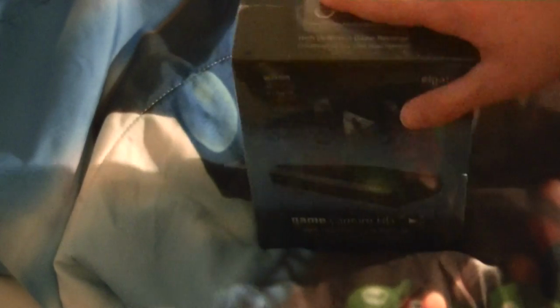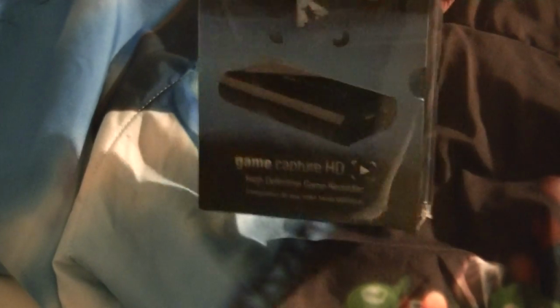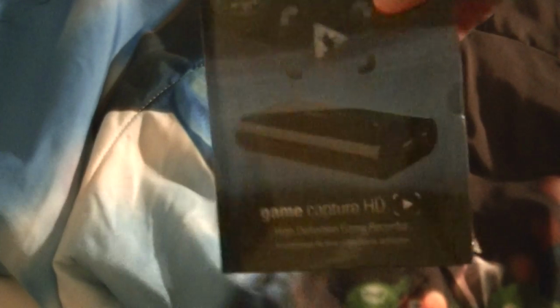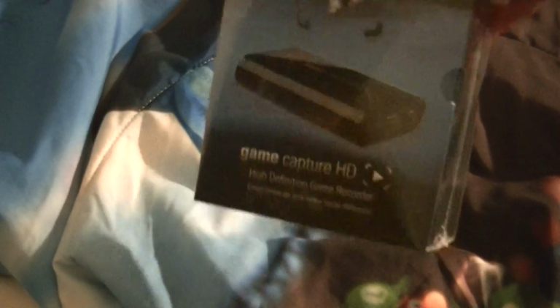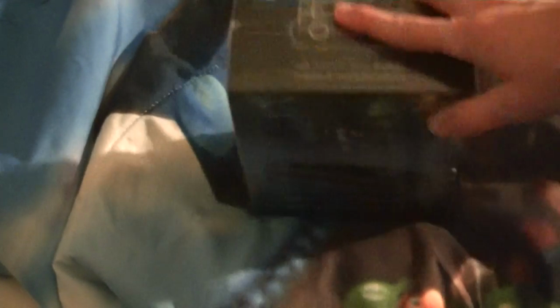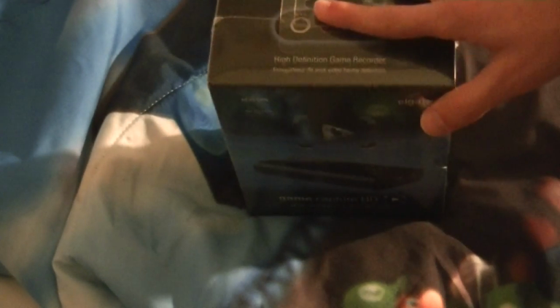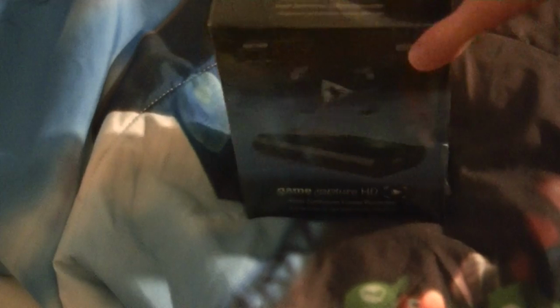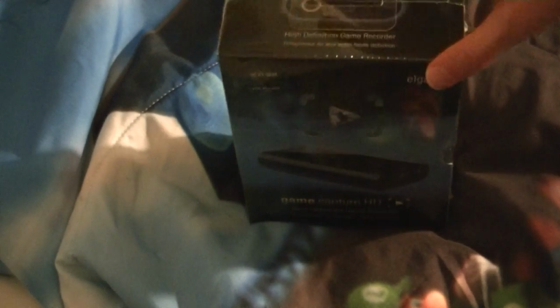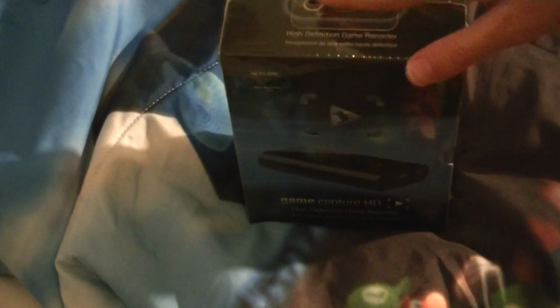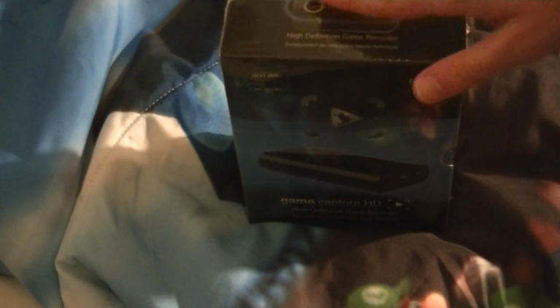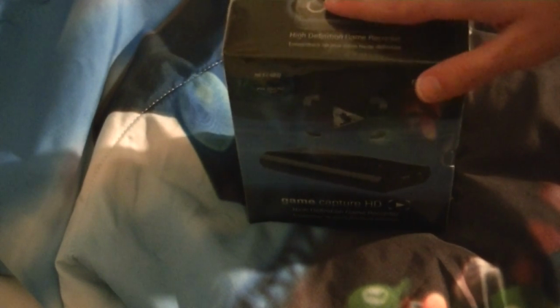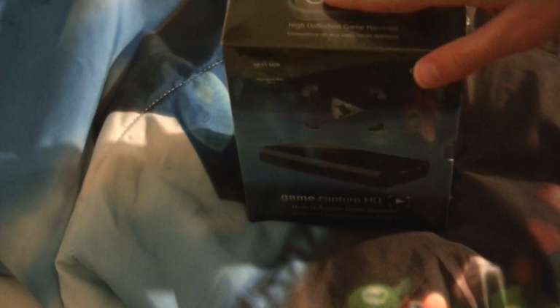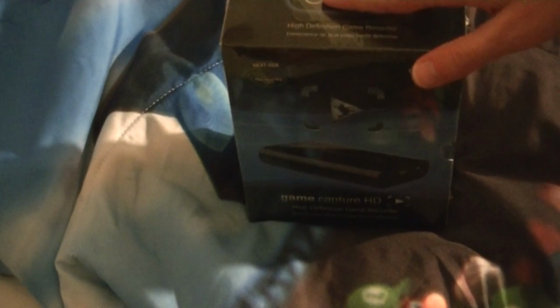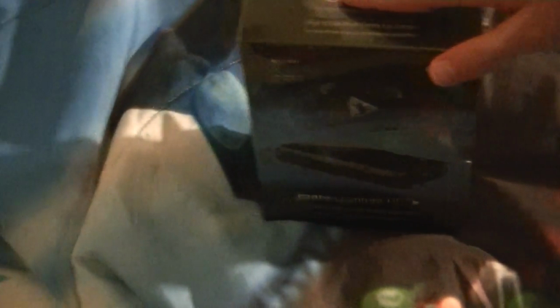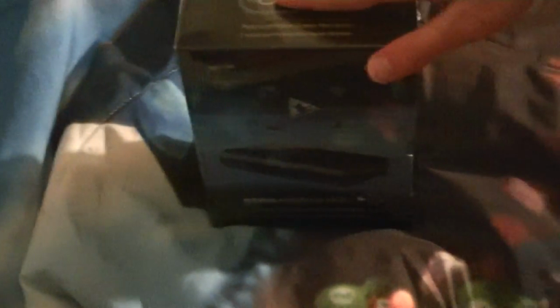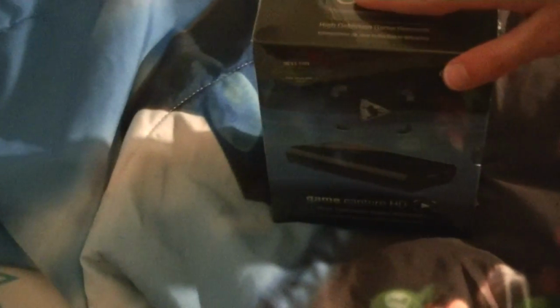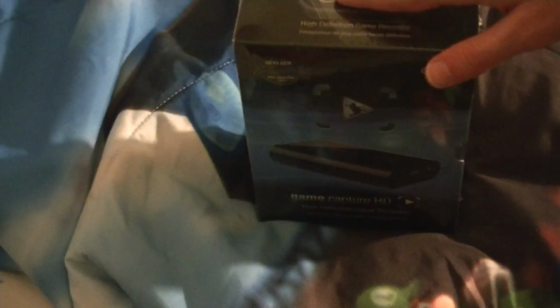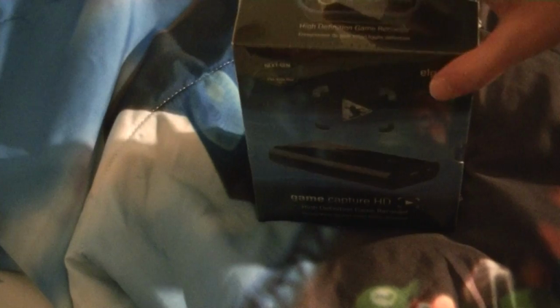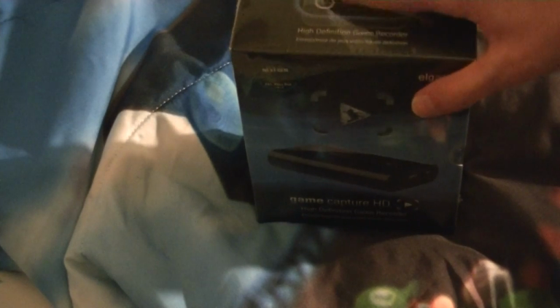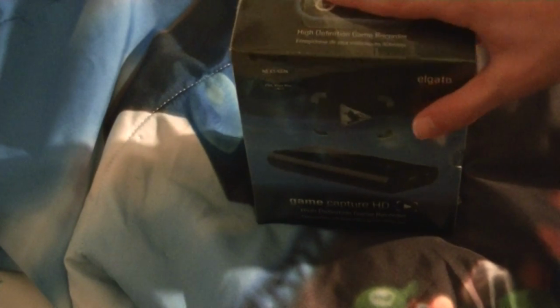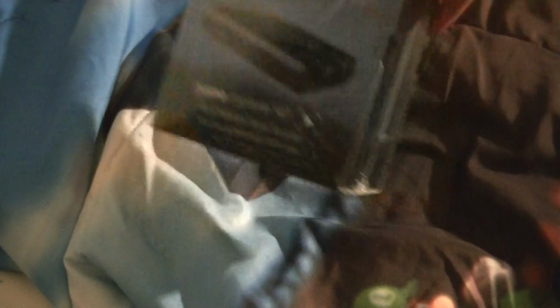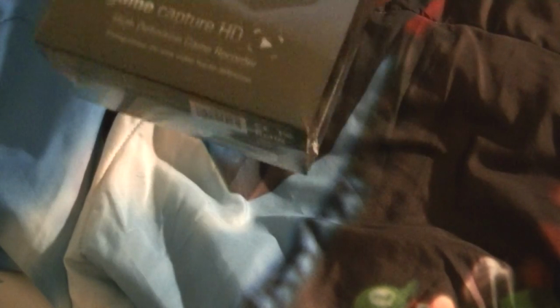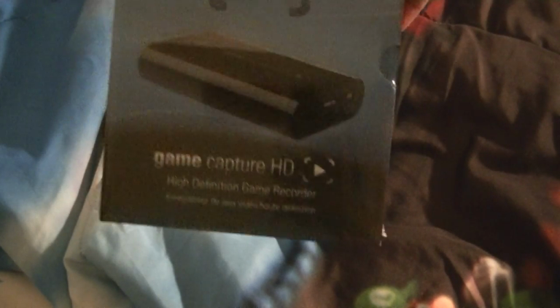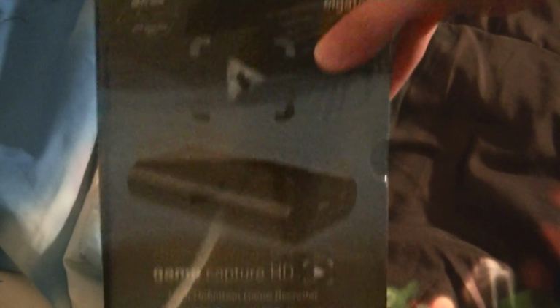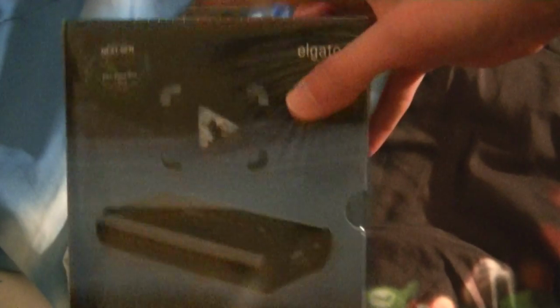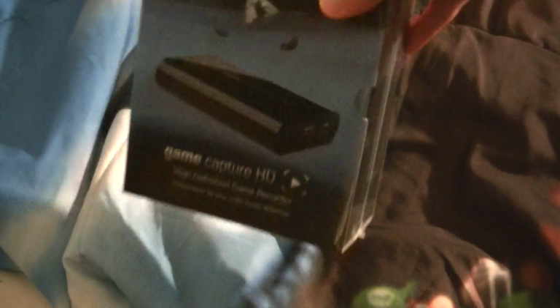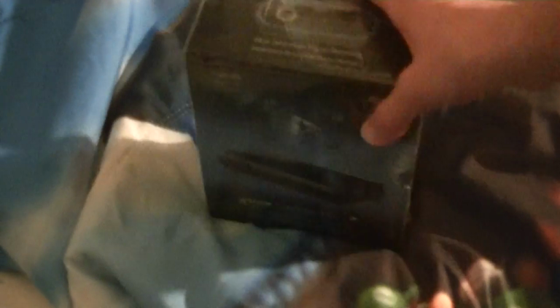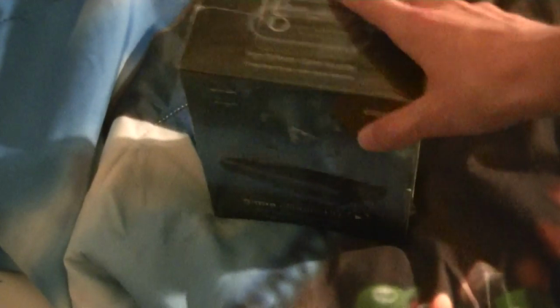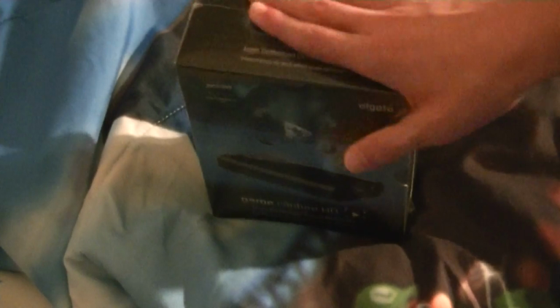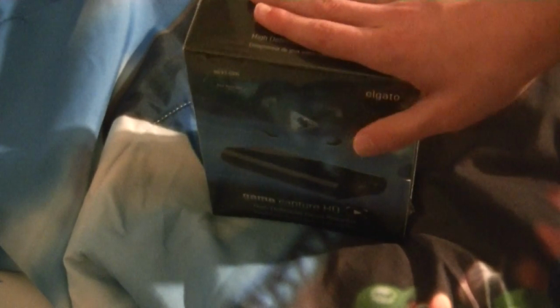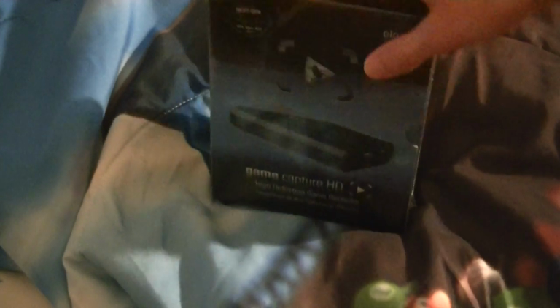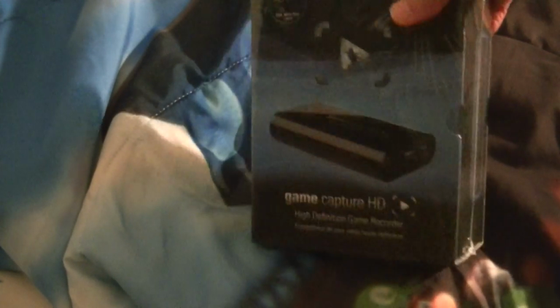Once we get this hooked up, we won't be doing Let's Plays on this camera right now, which I'm moving right now. We will be doing Let's Plays on this bad boy right here. I just really can't wait to unbox this.